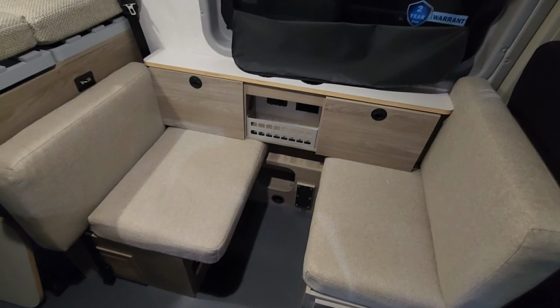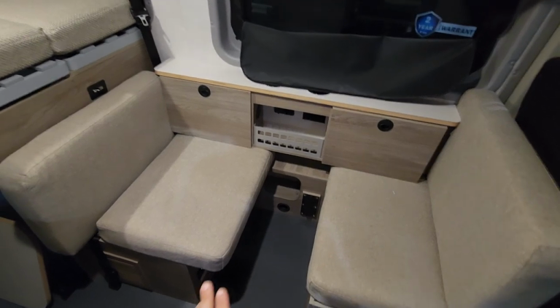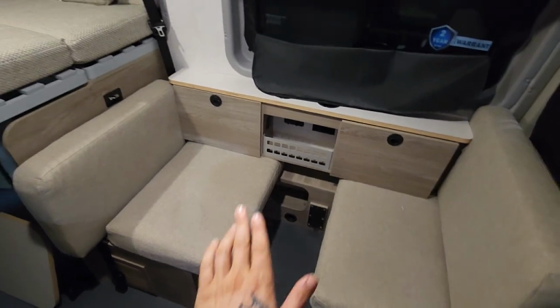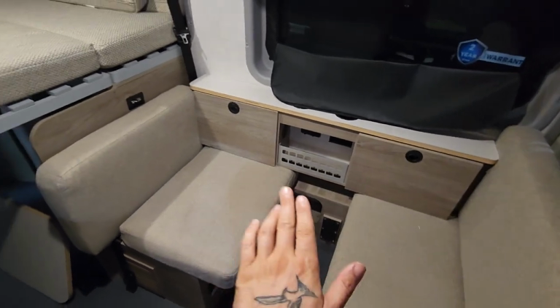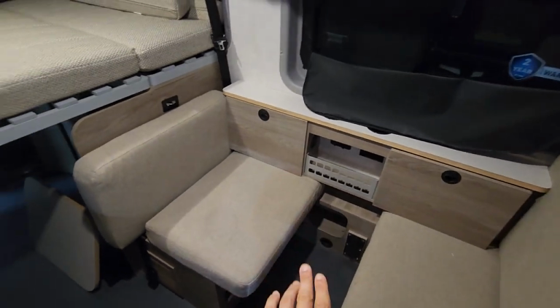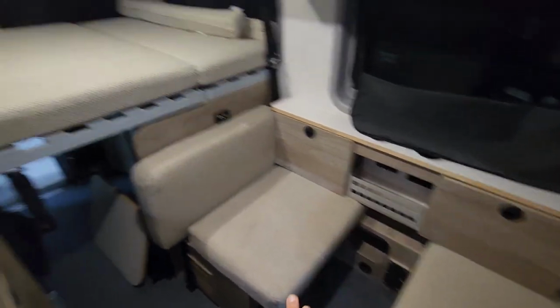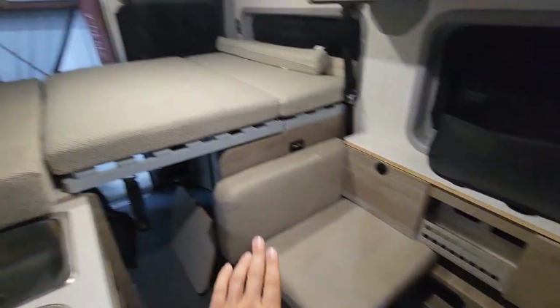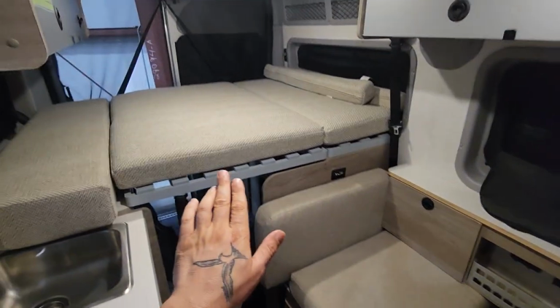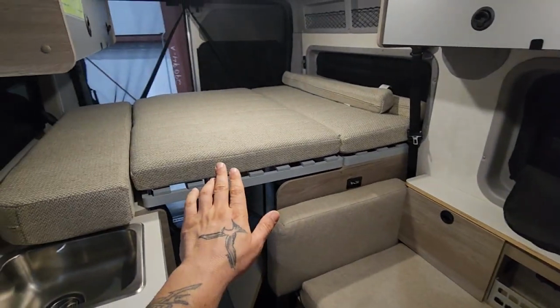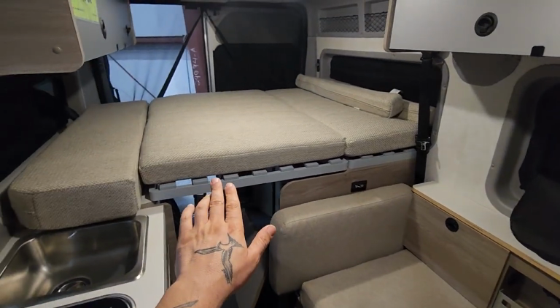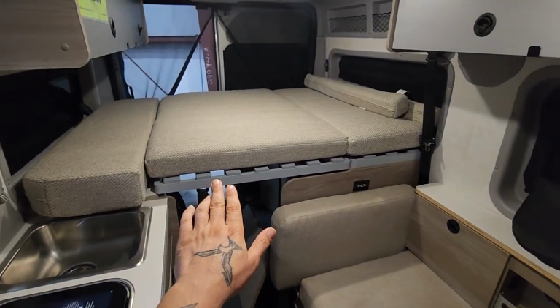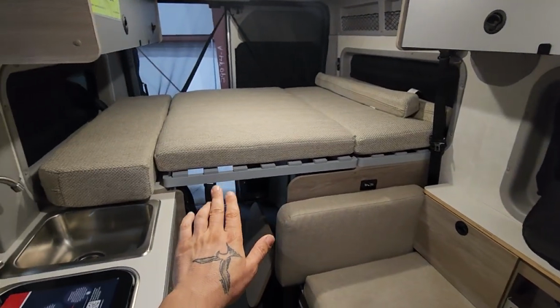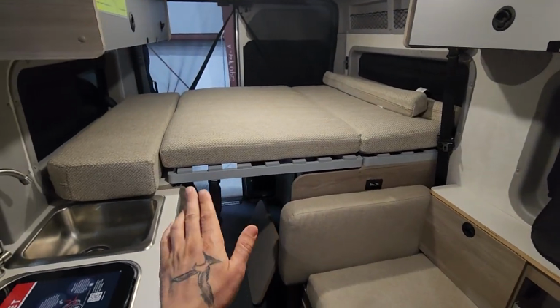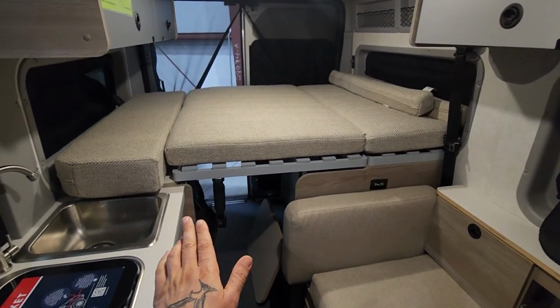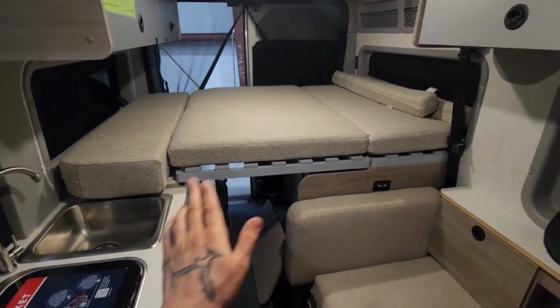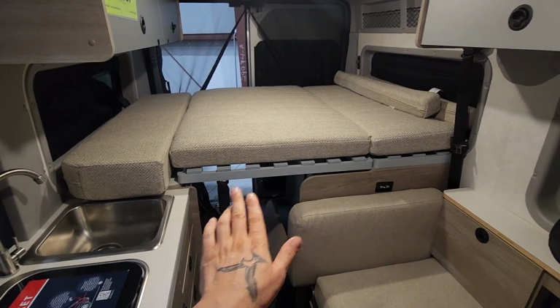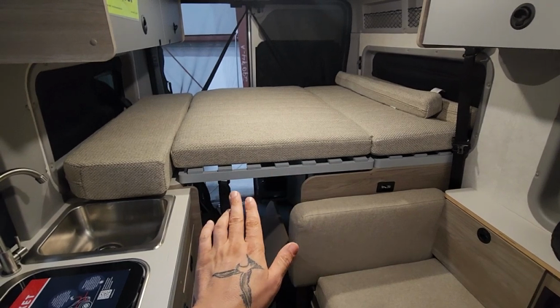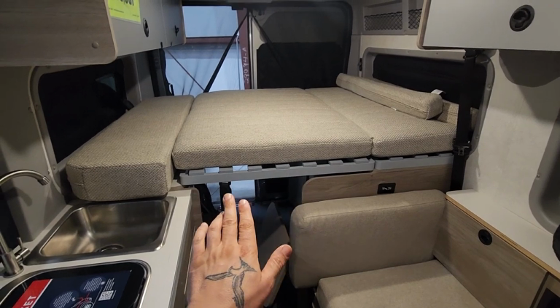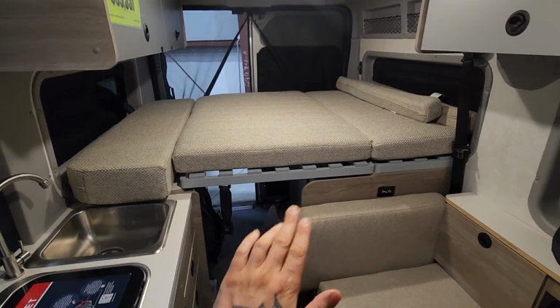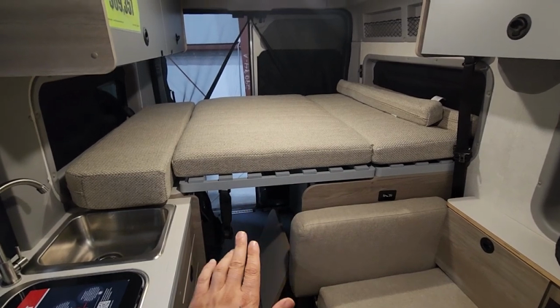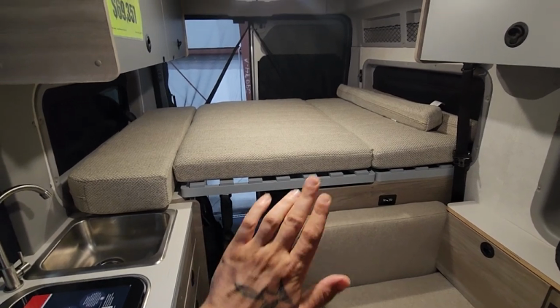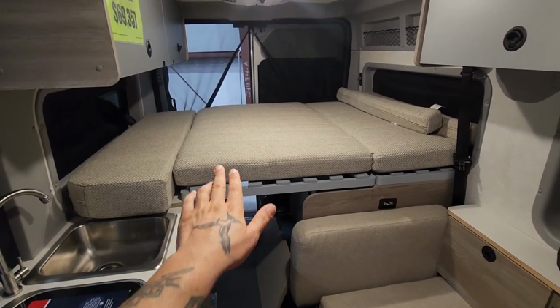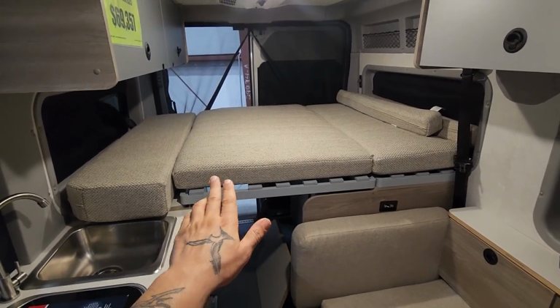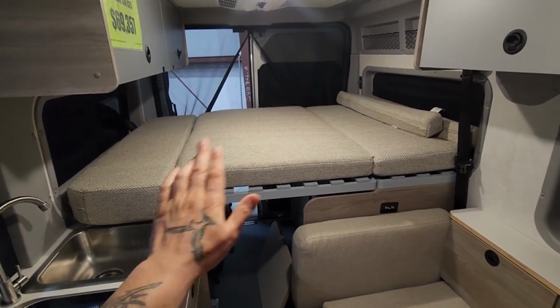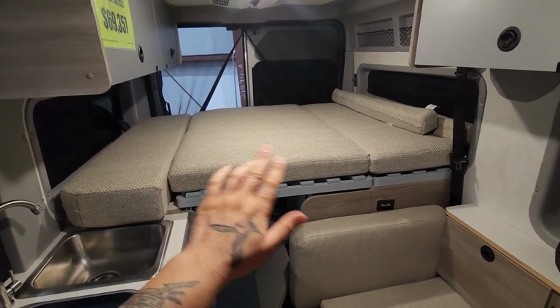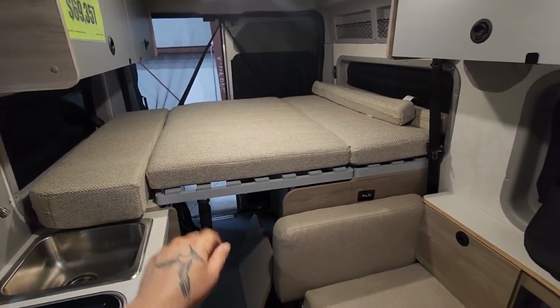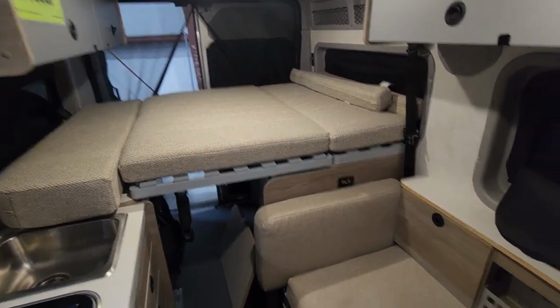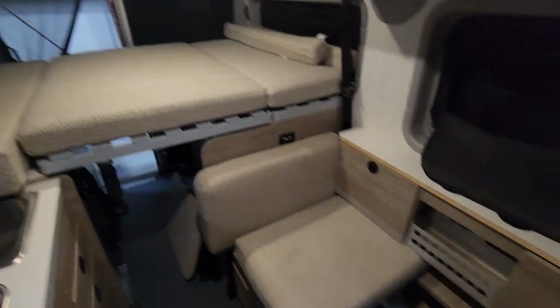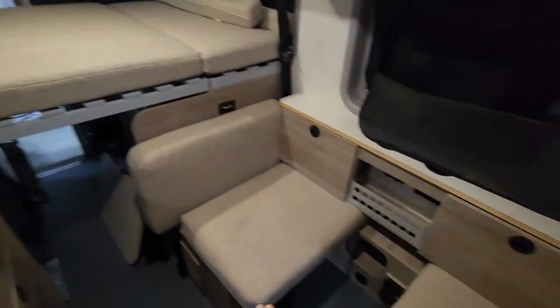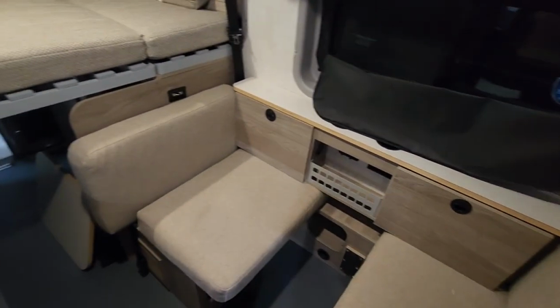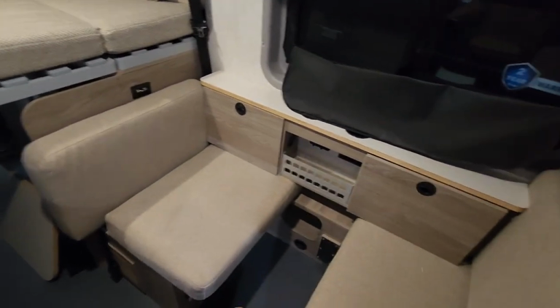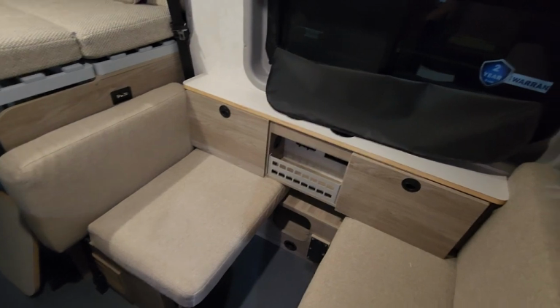You have your seating area and then your bed area, so you don't have to make your bed every day. You can leave your bed with your sheets and covers and then use this as your workspace.